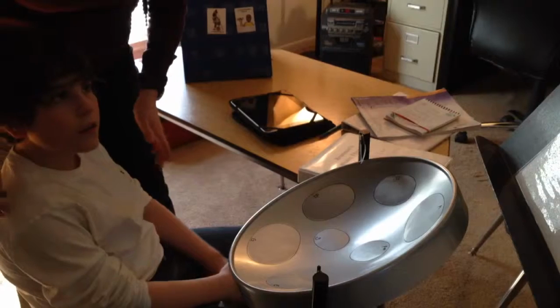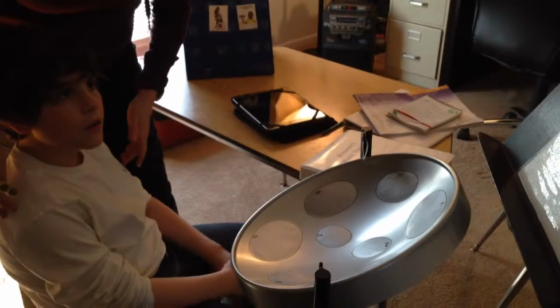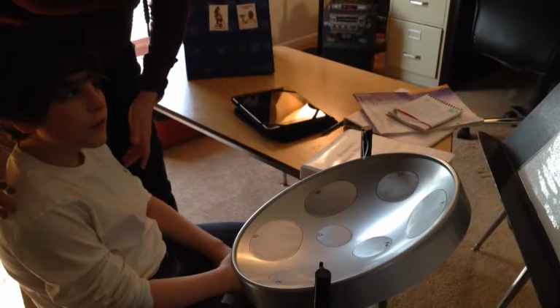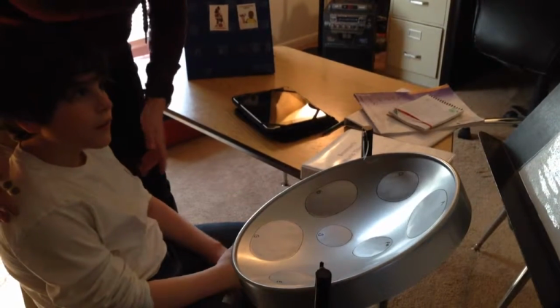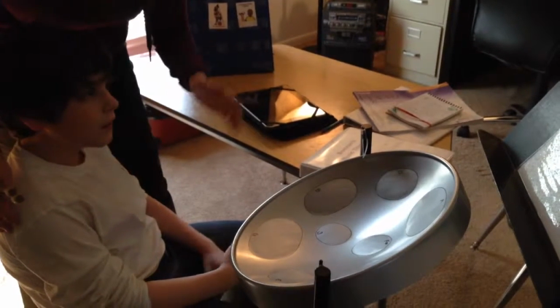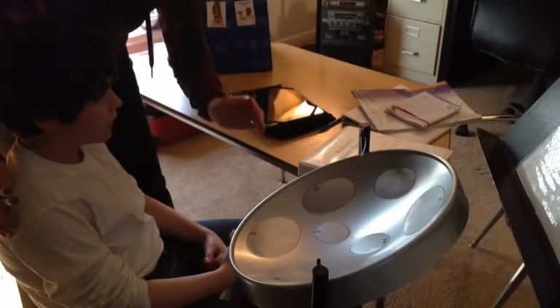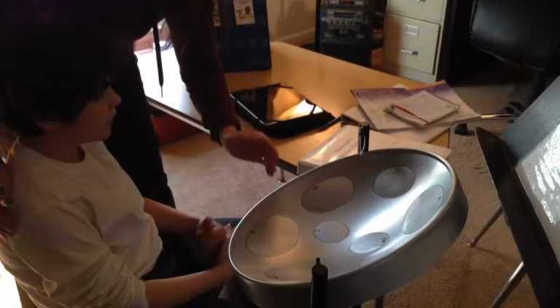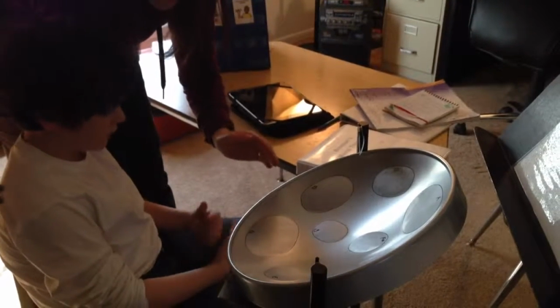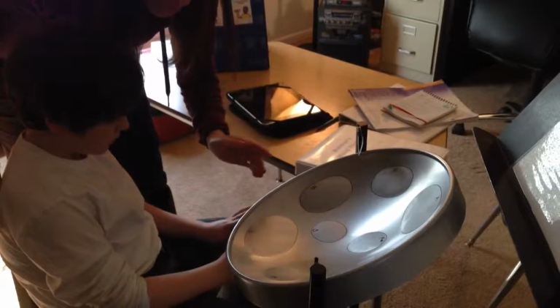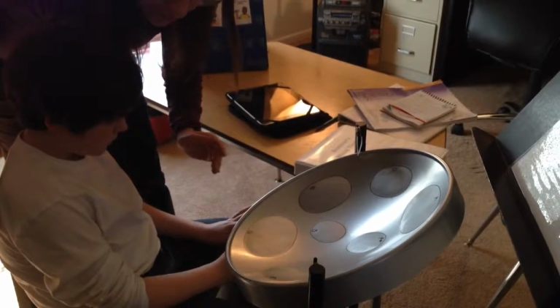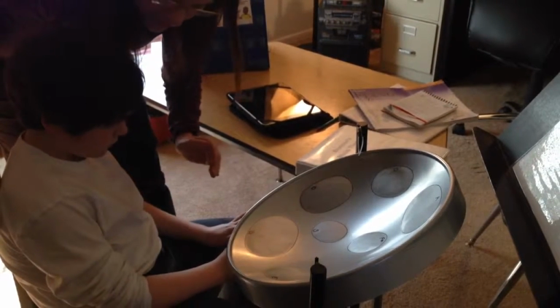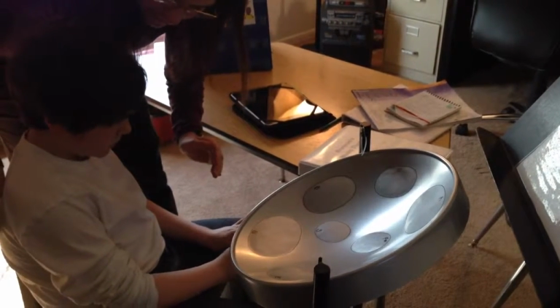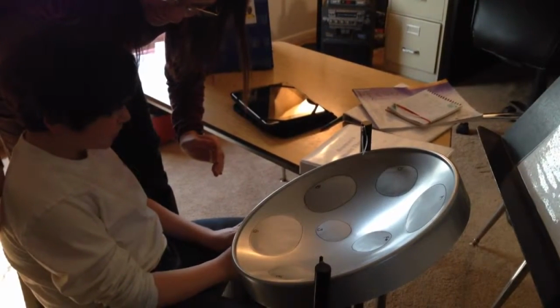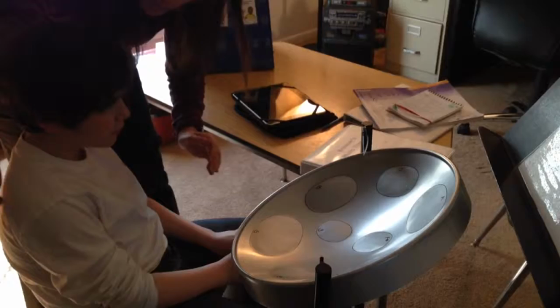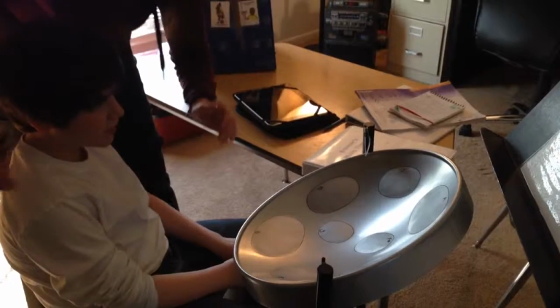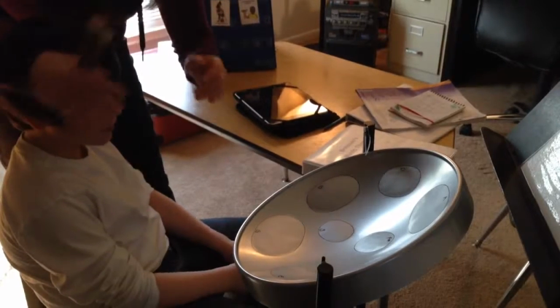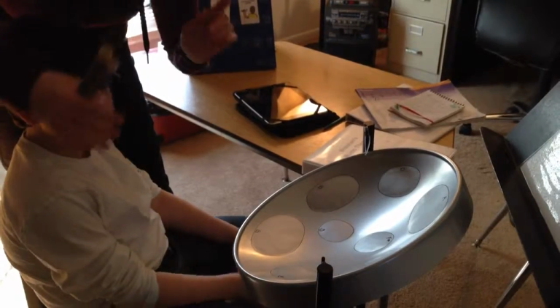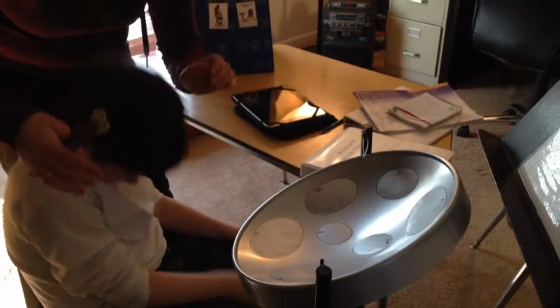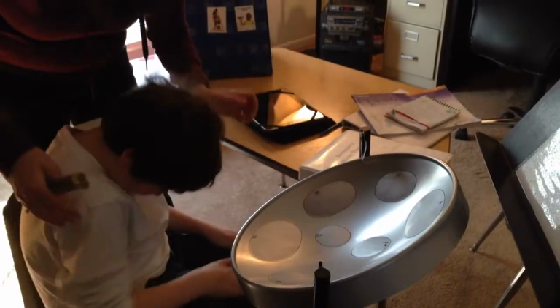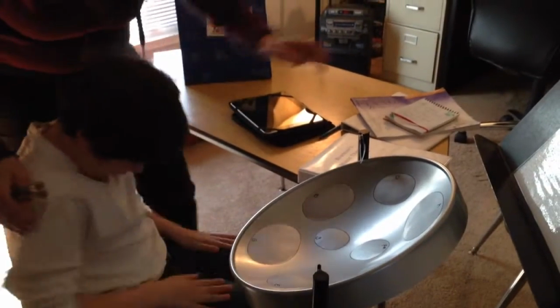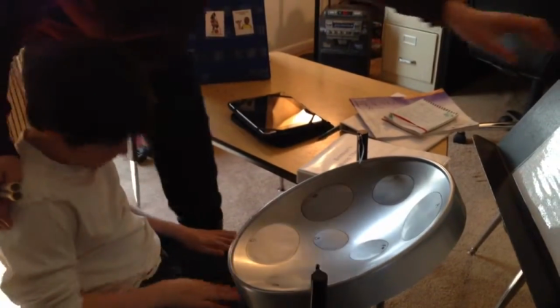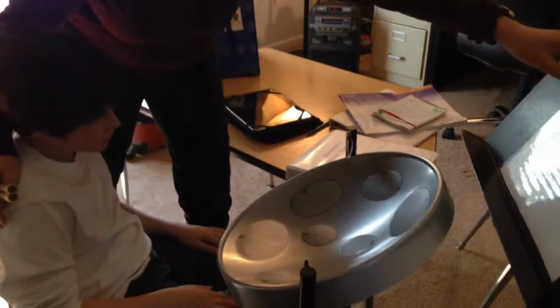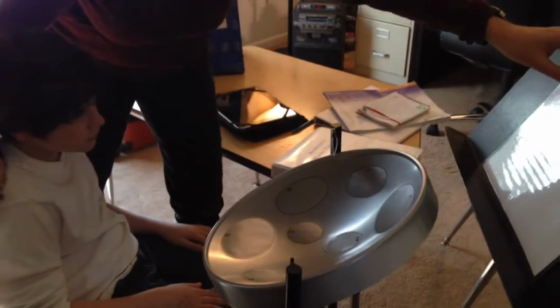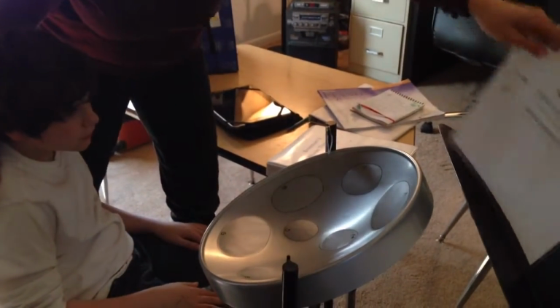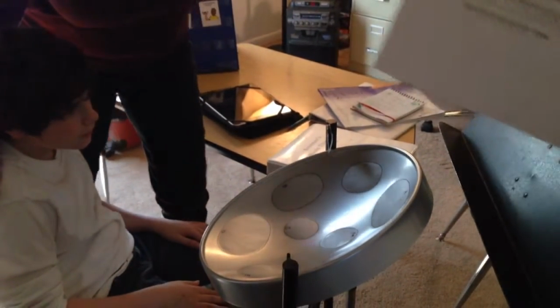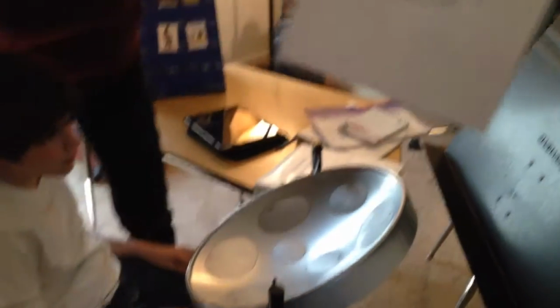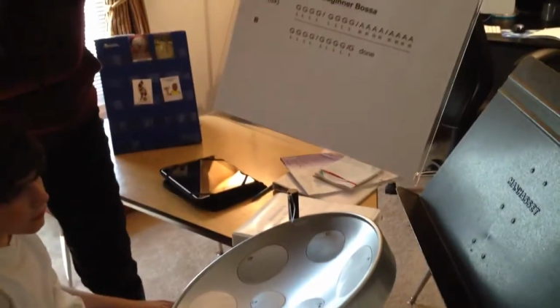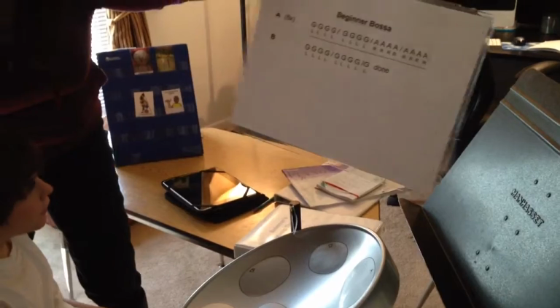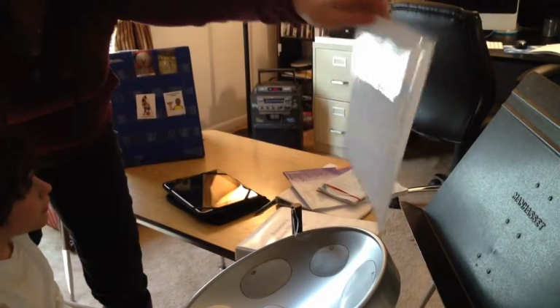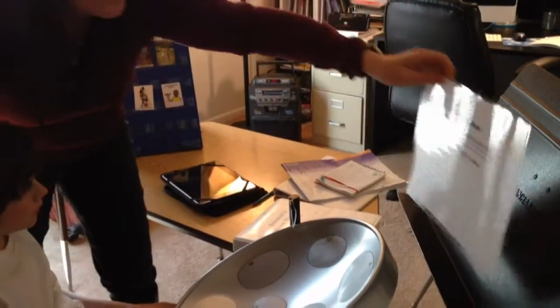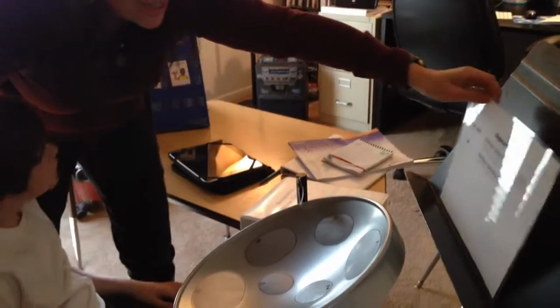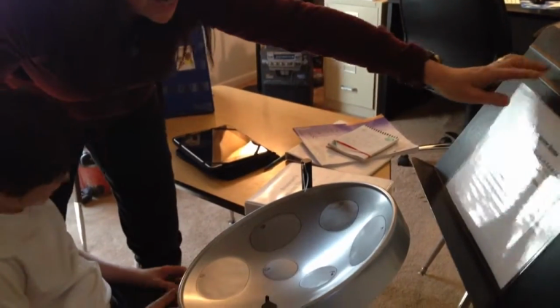This is our first day with our steel drum. Can you say steel drum? Steel drum. And we're playing beginner bassa, which is like right here — I'll hold it up — which is just two notes, G and A.